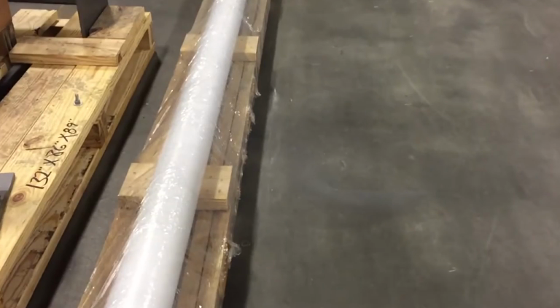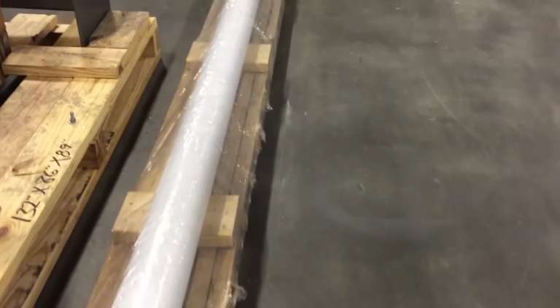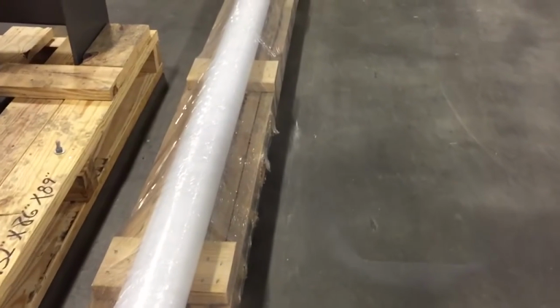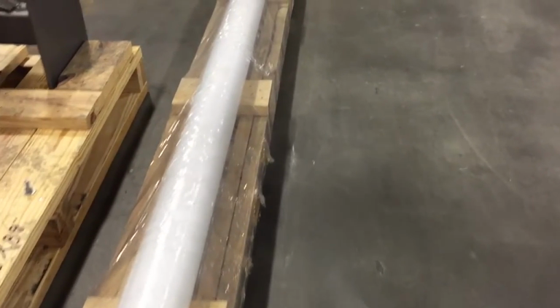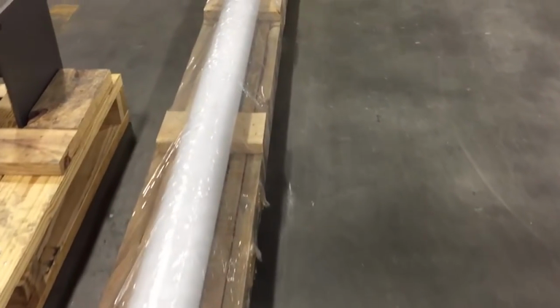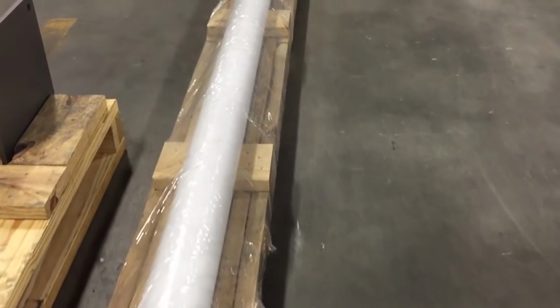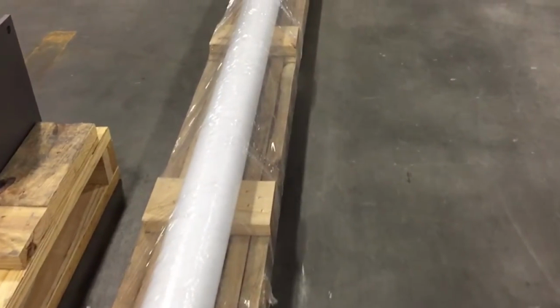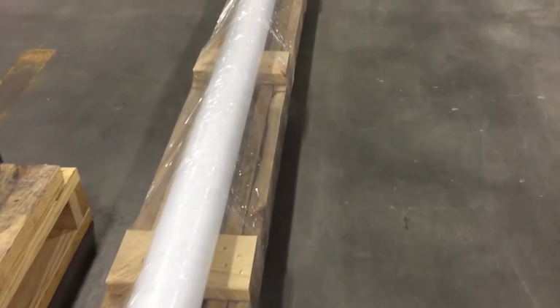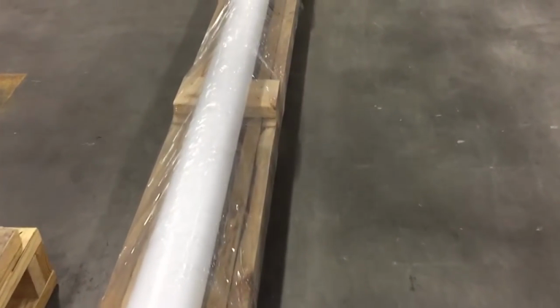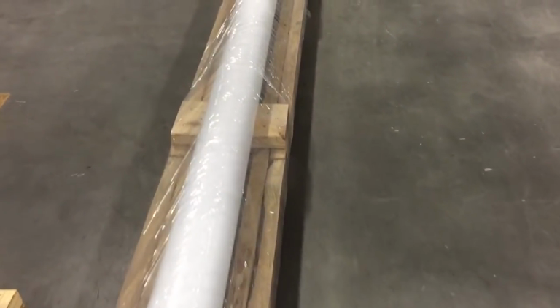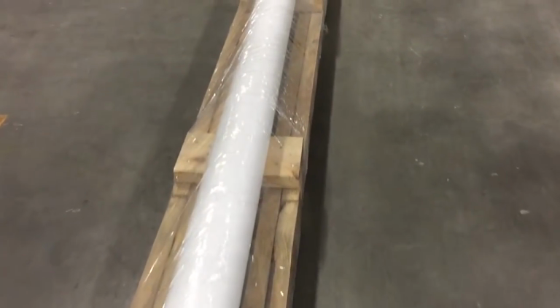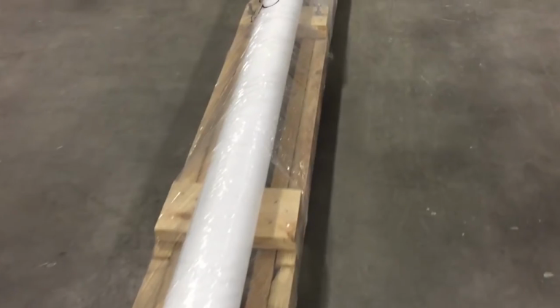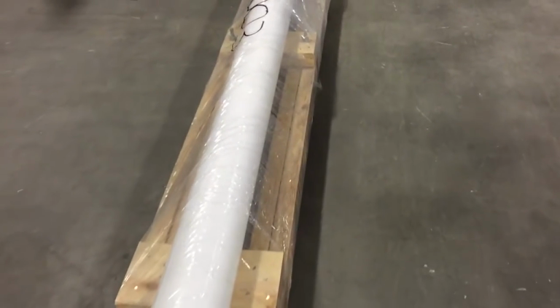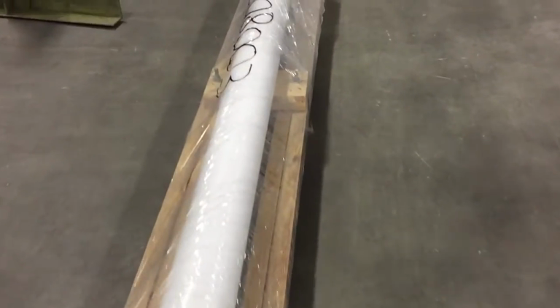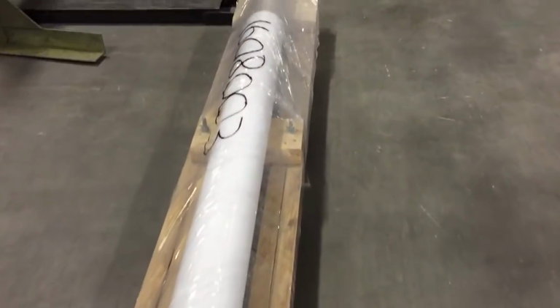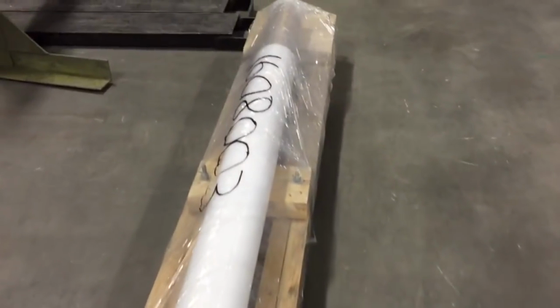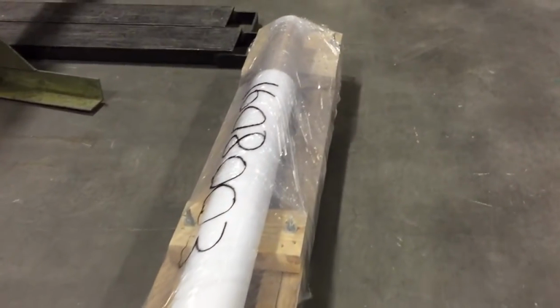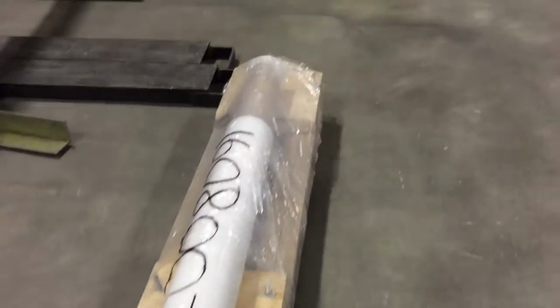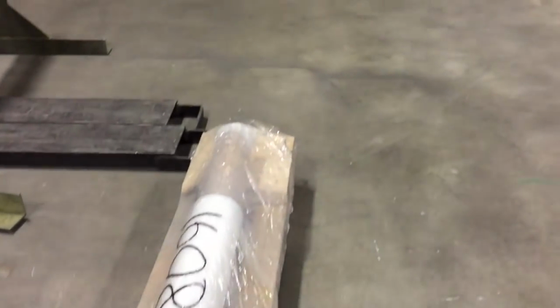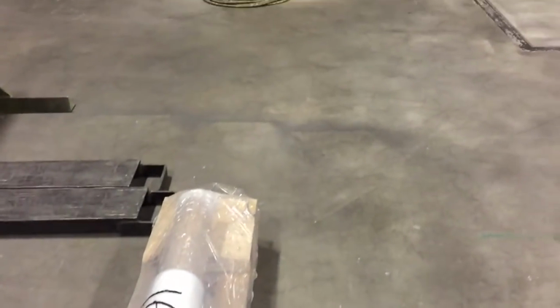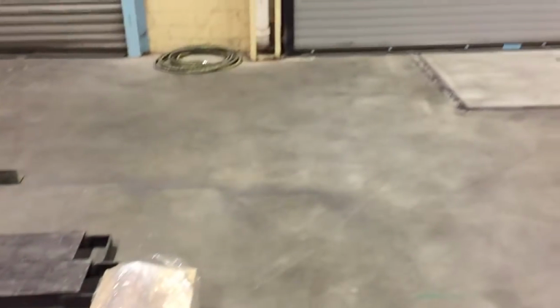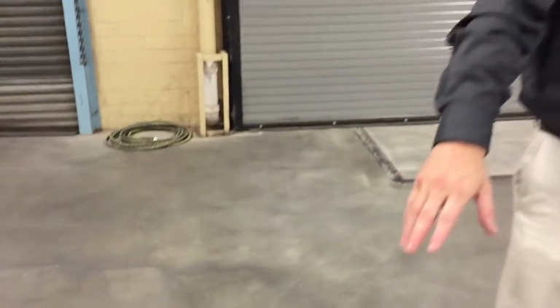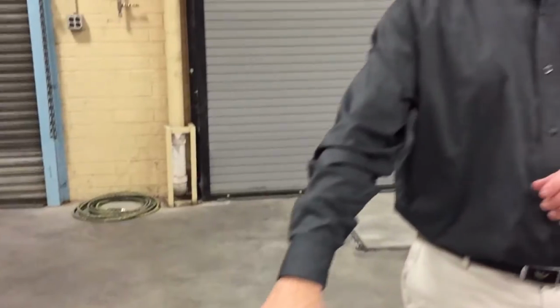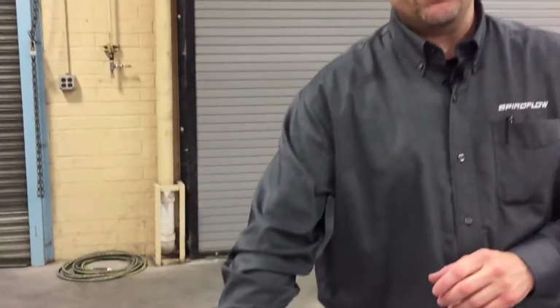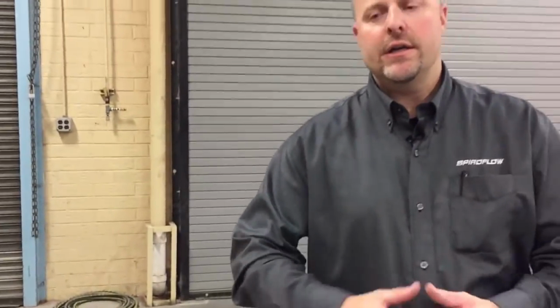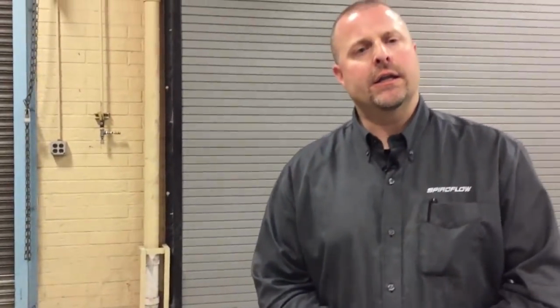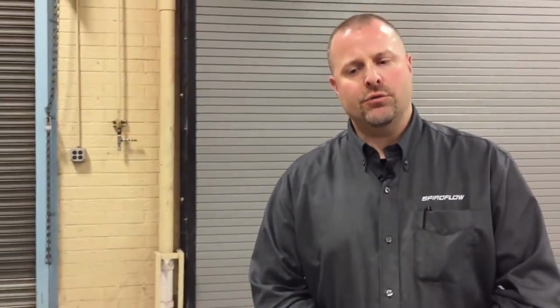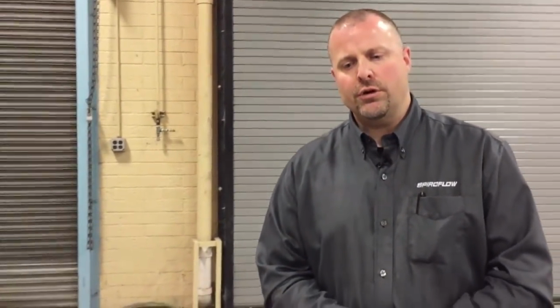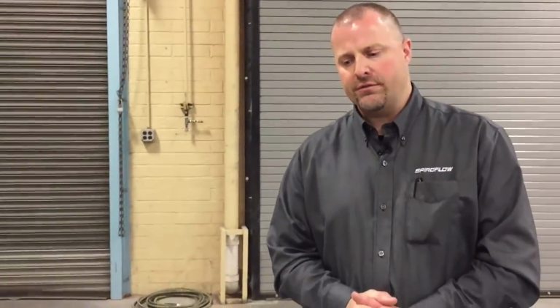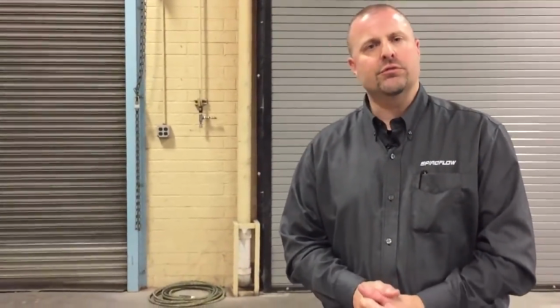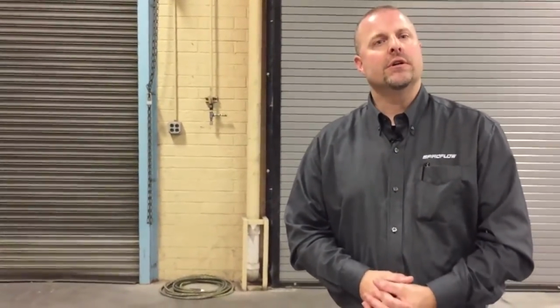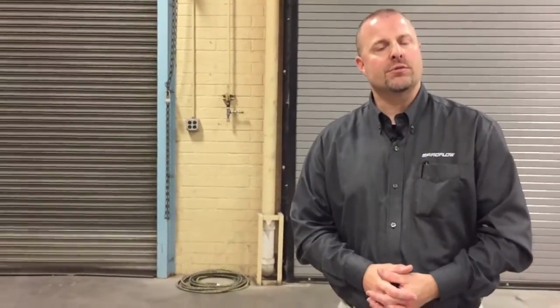What happens is the screw we put inside the tube and package it together. If the screw is longer — say it's a 40-foot unit — we have two of these tubes on a slightly larger pallet, and we'll coil up or have the screw separate as well.